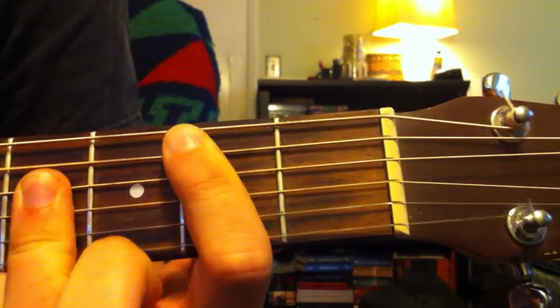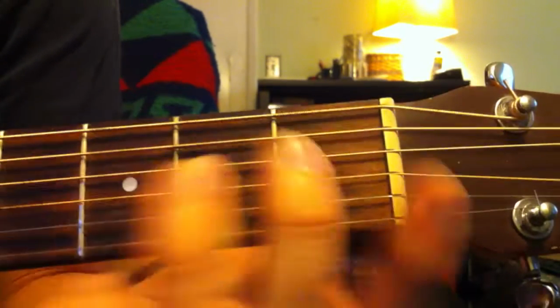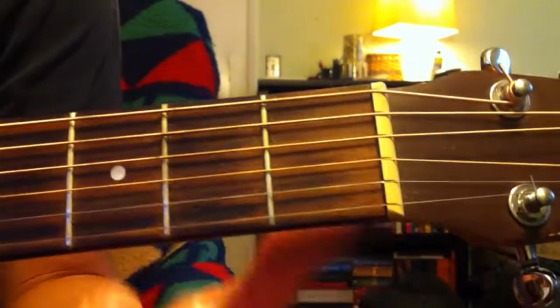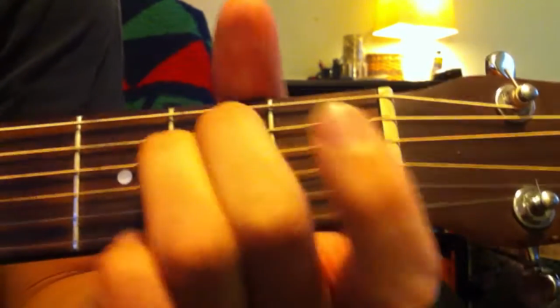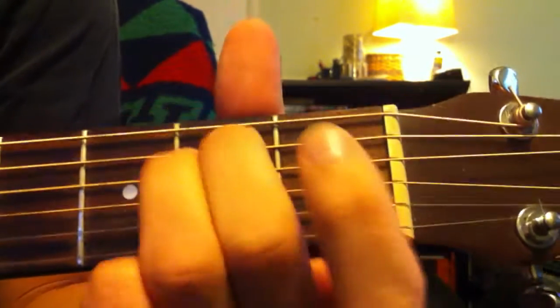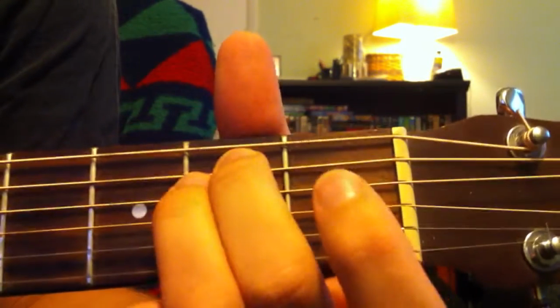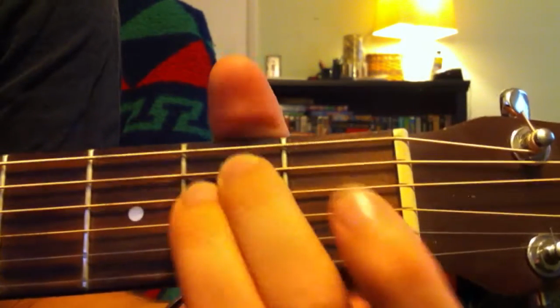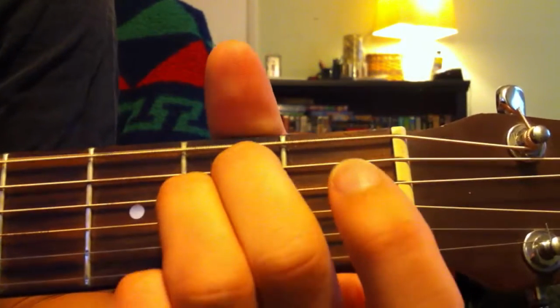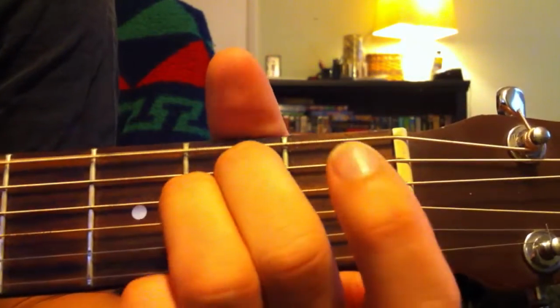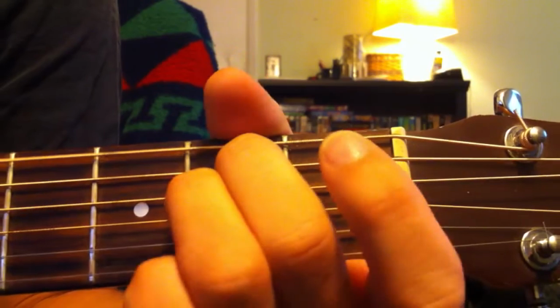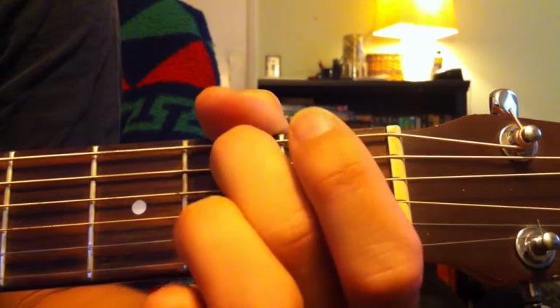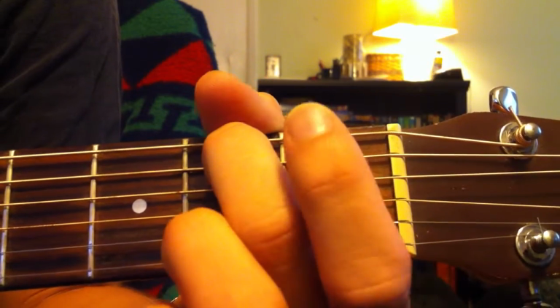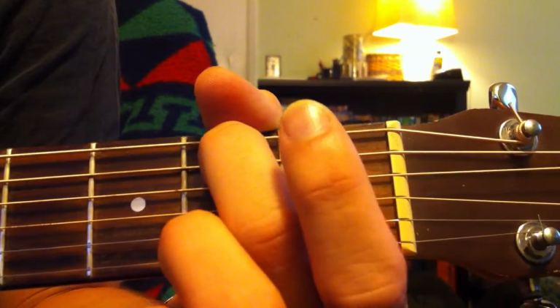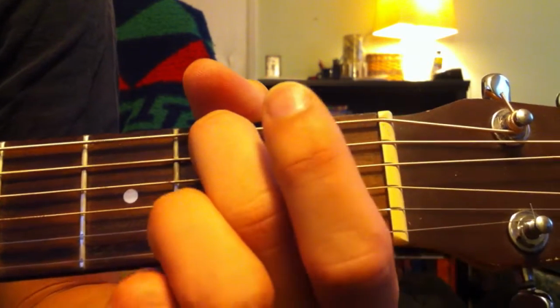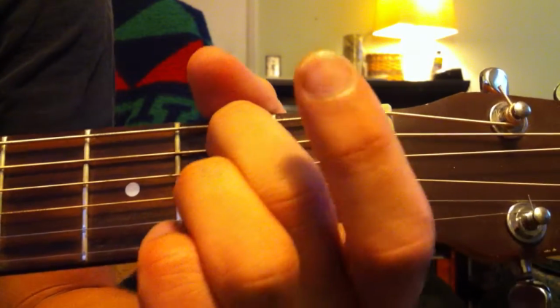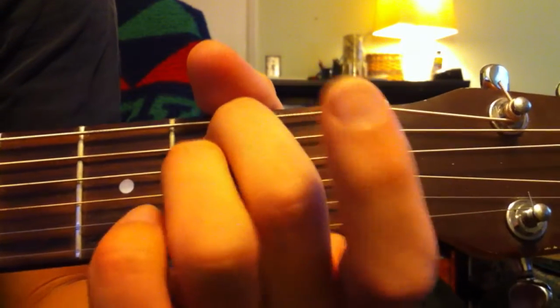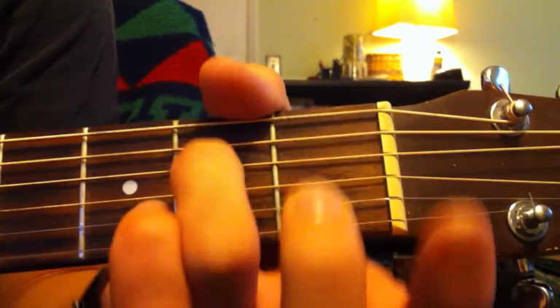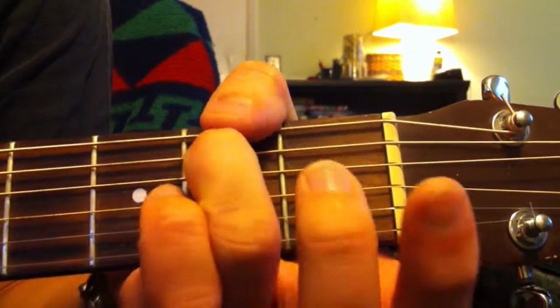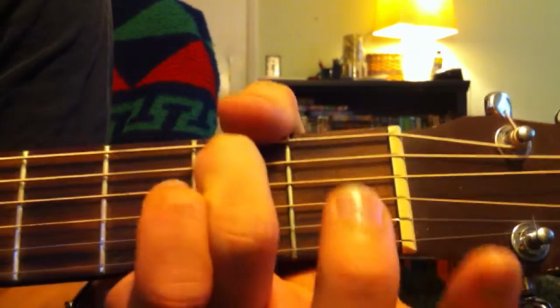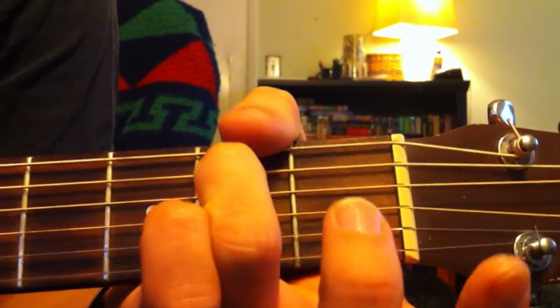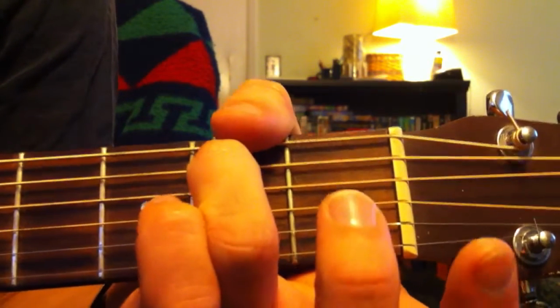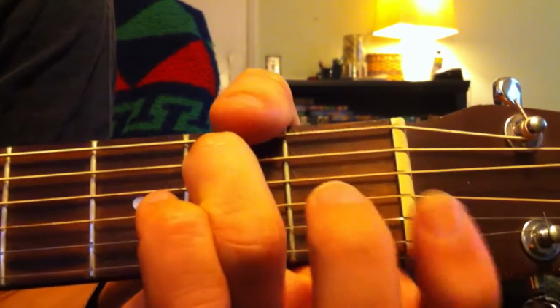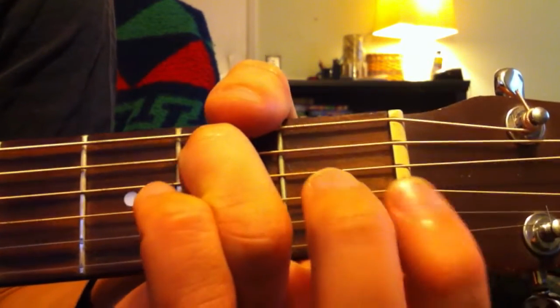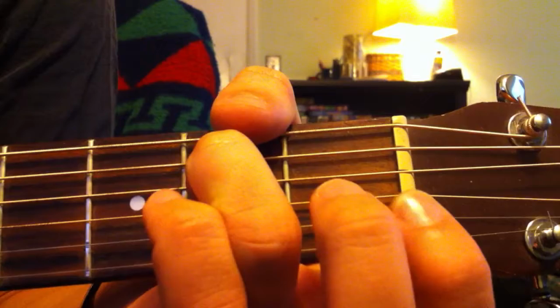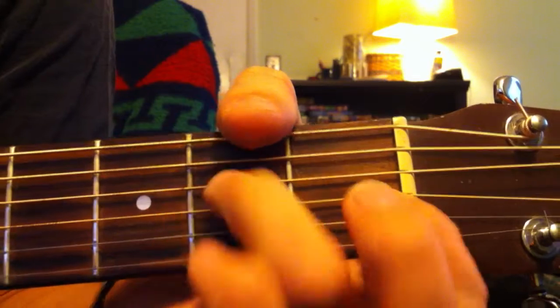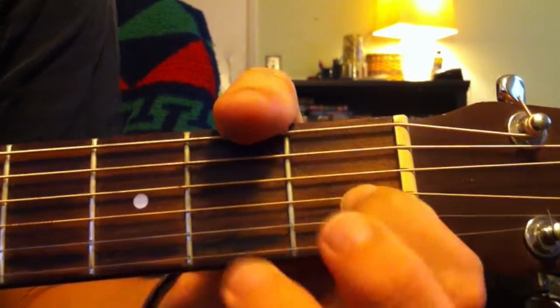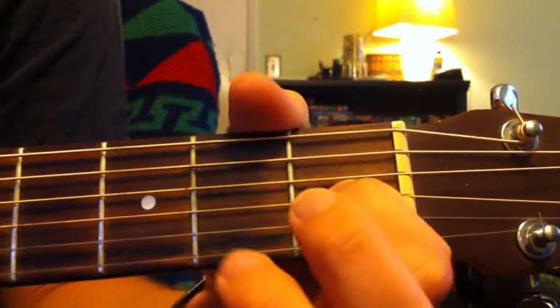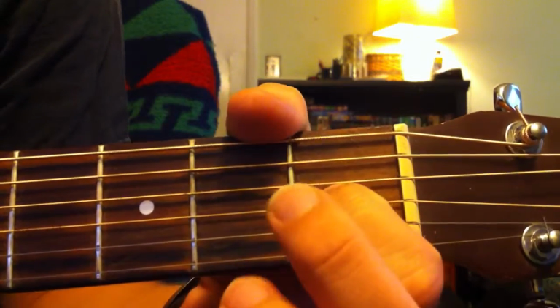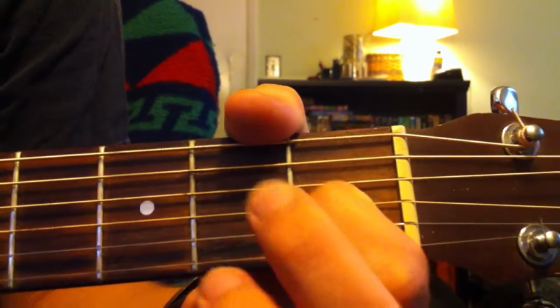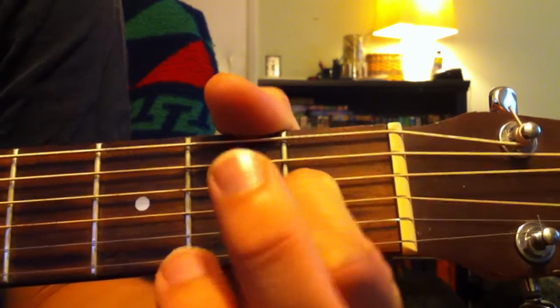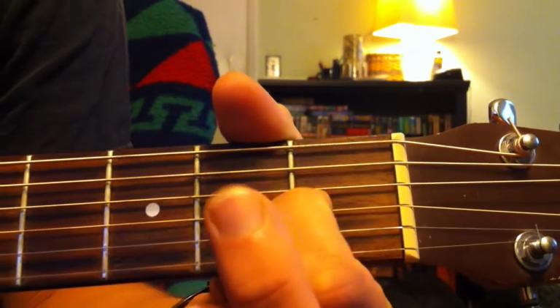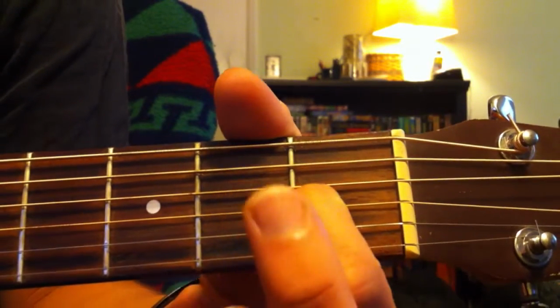An E open is an open first string. Second string second fret. Third string second fret. Fourth string first fret. And then the rest are open.